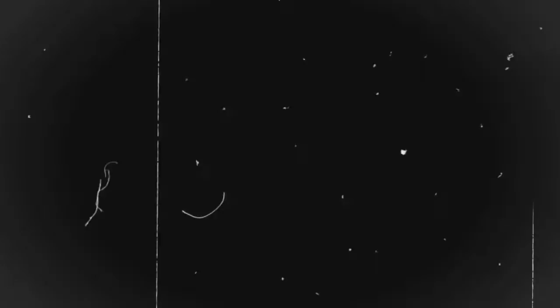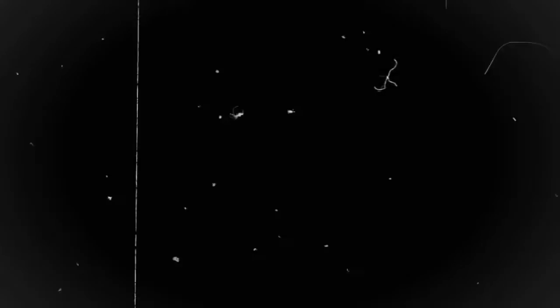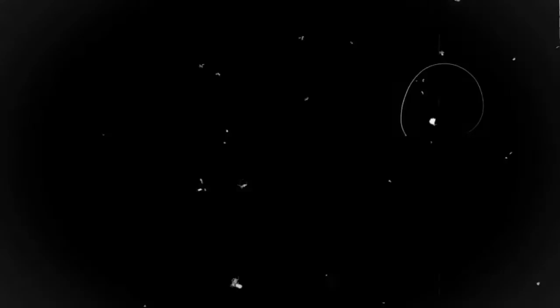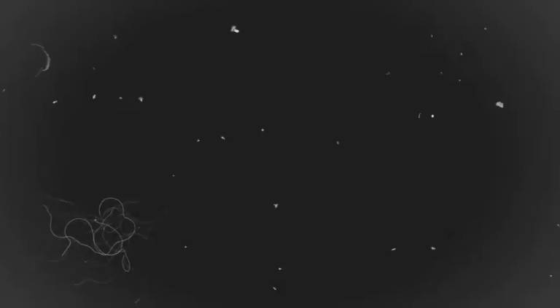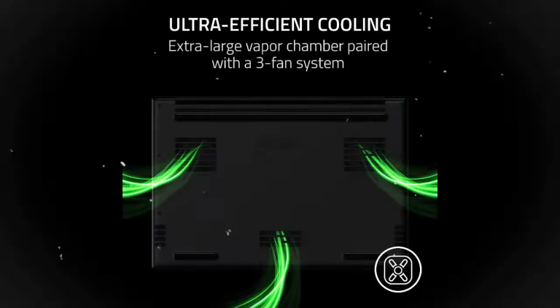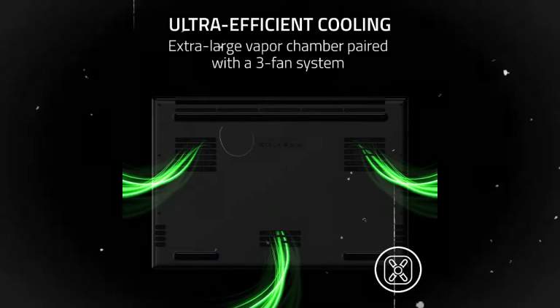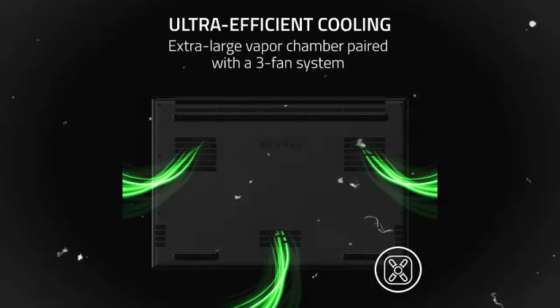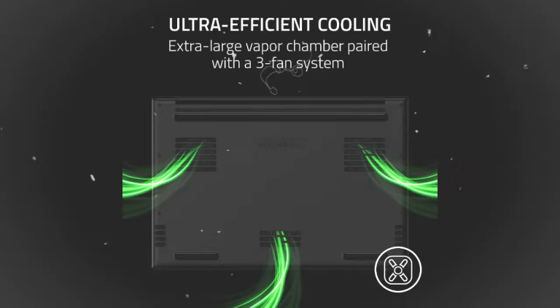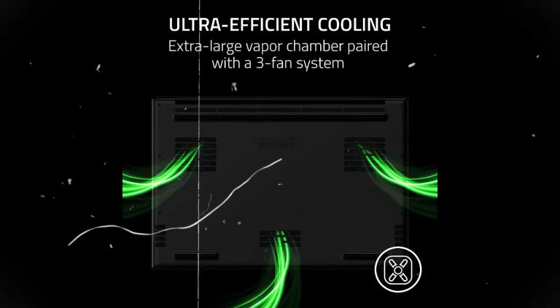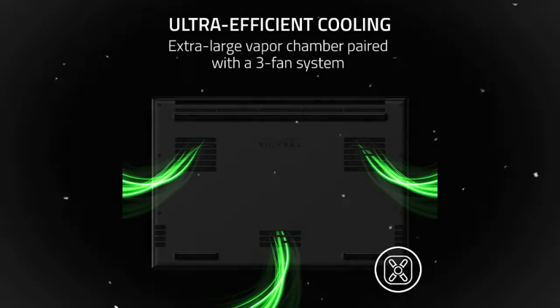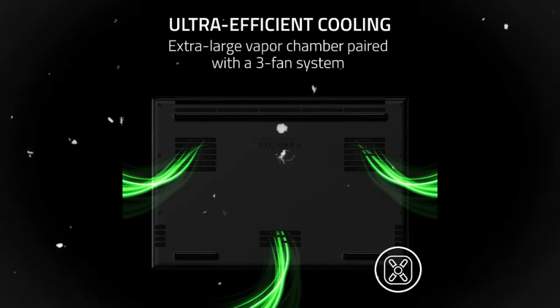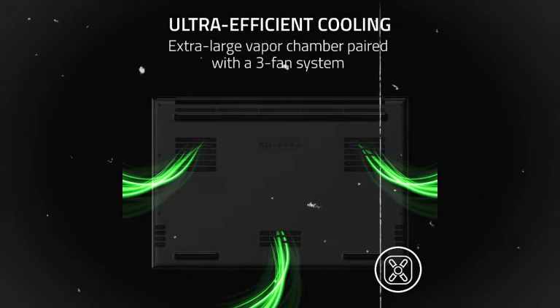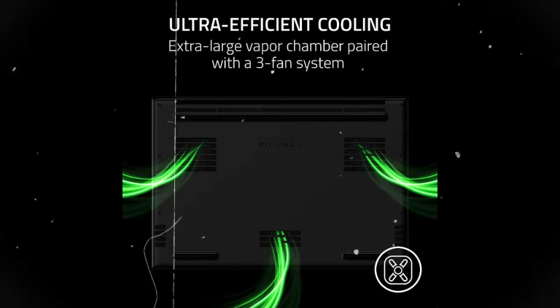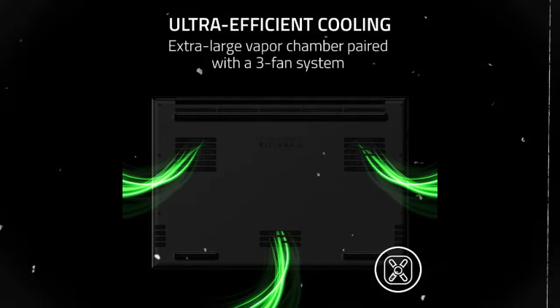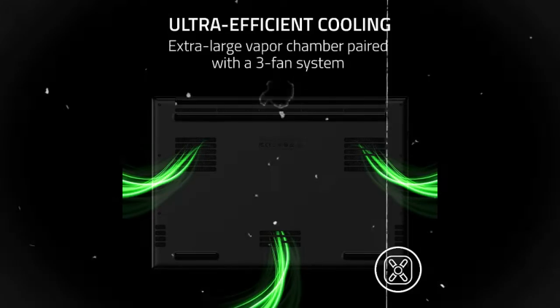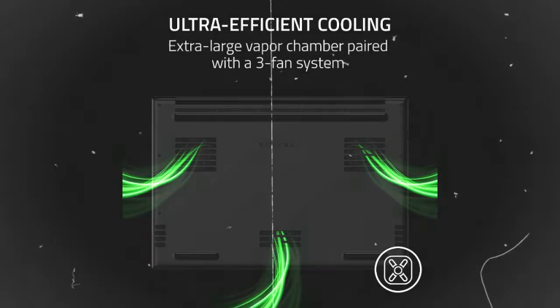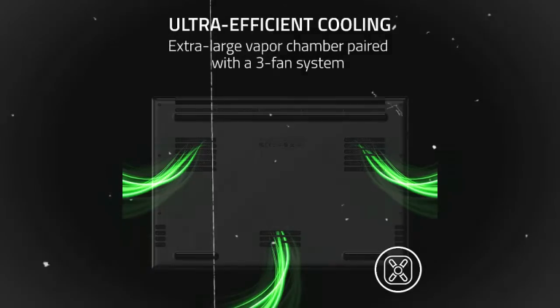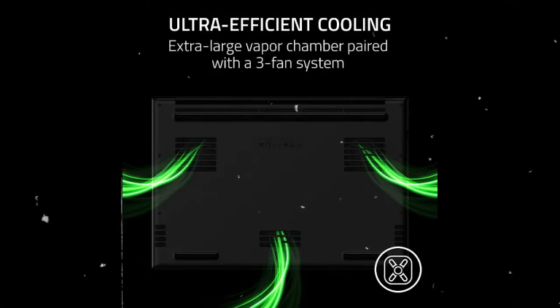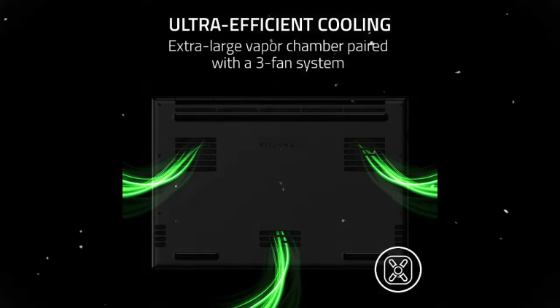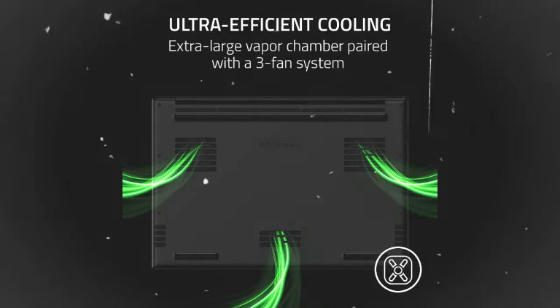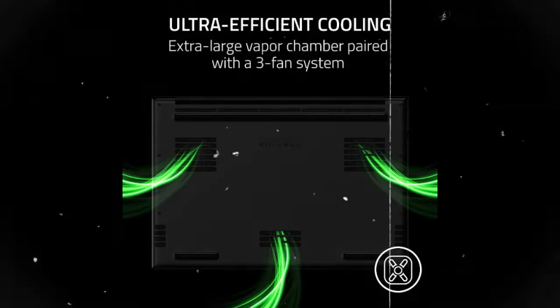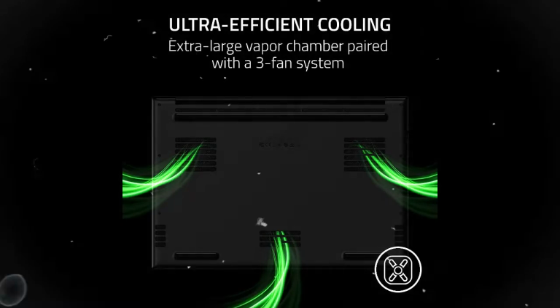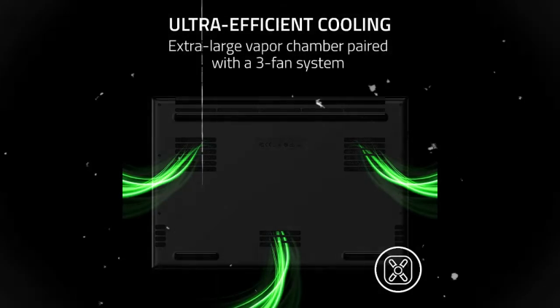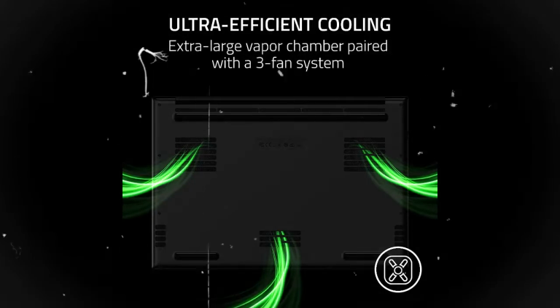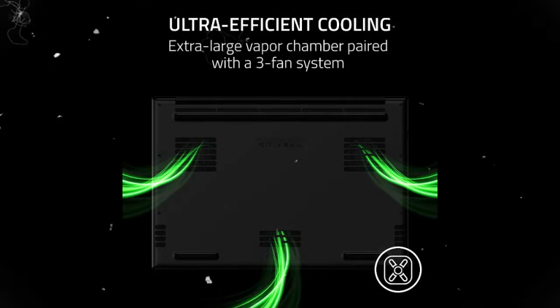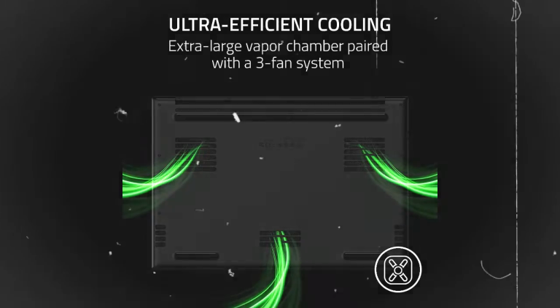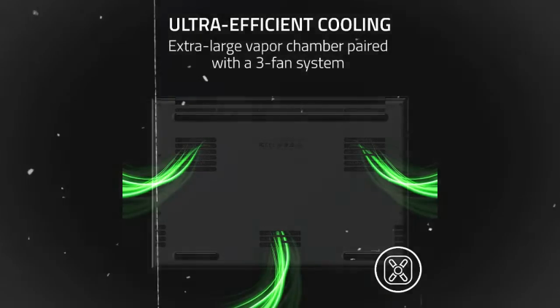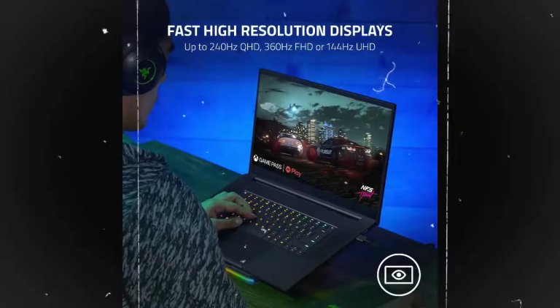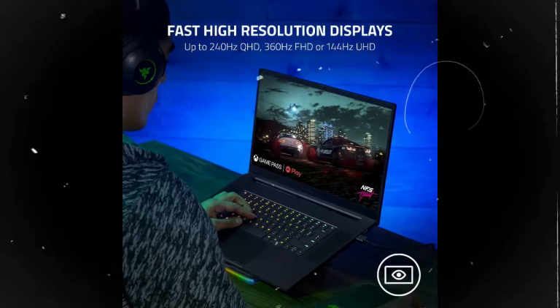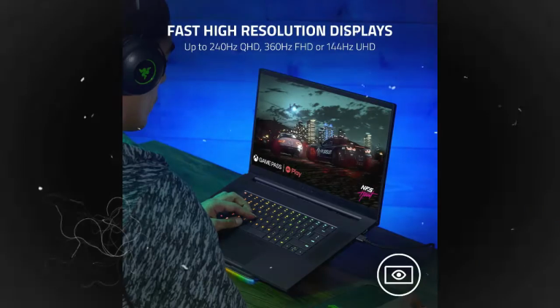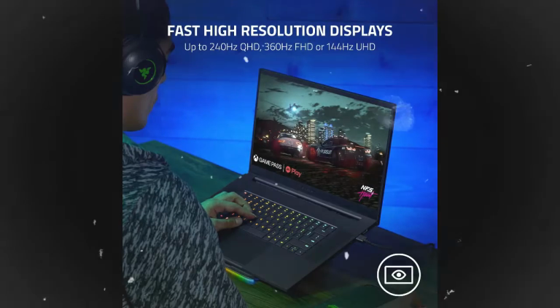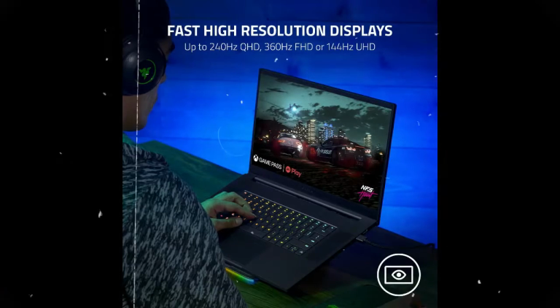Ultra-efficient cooling: to keep performance high and temperatures low, this laptop features the largest vapor chamber Razer has ever created, paired with a specially tuned three-fan system for maximum thermal efficiency.